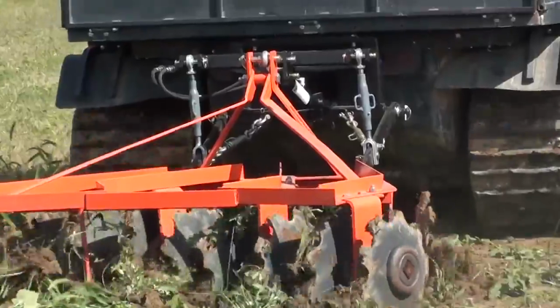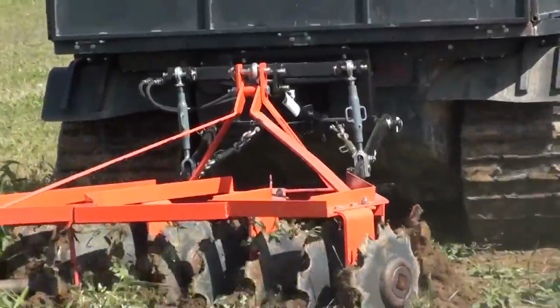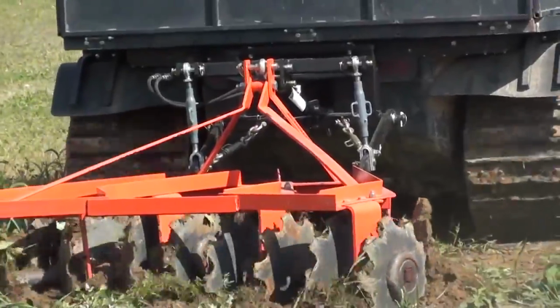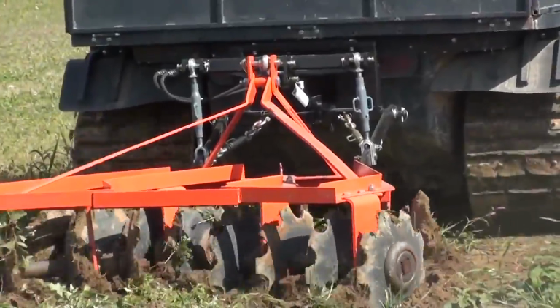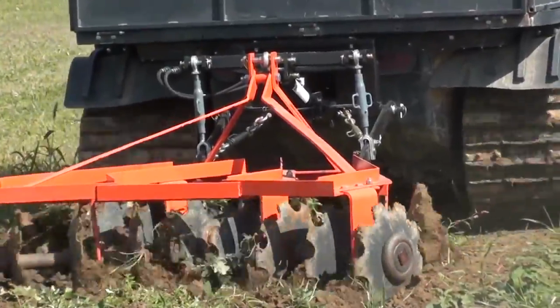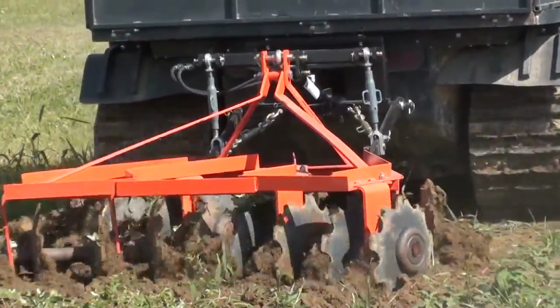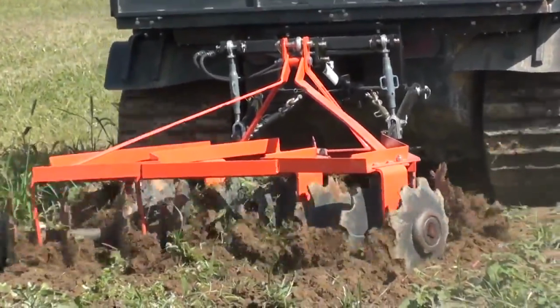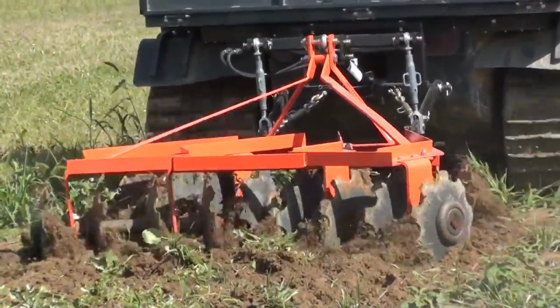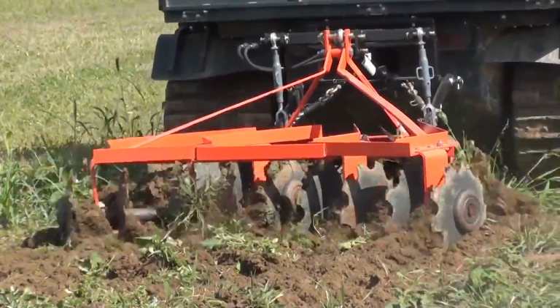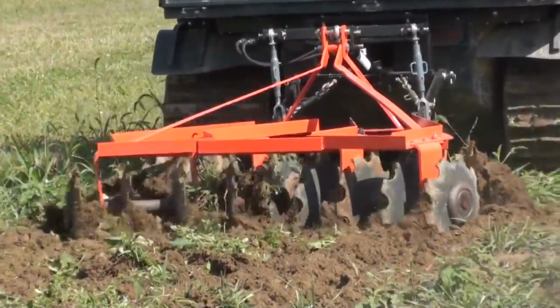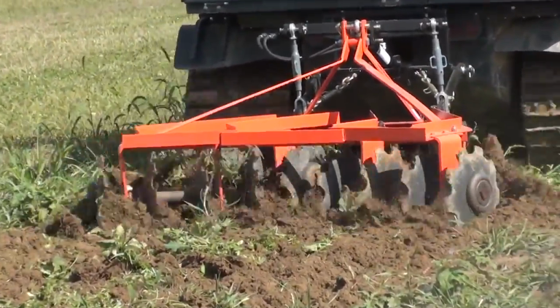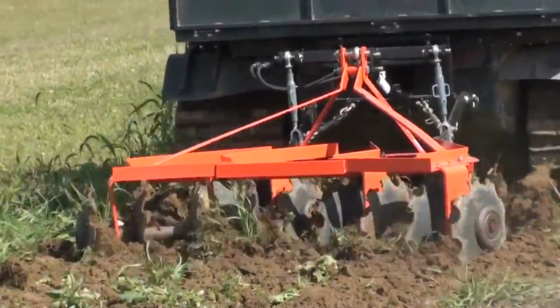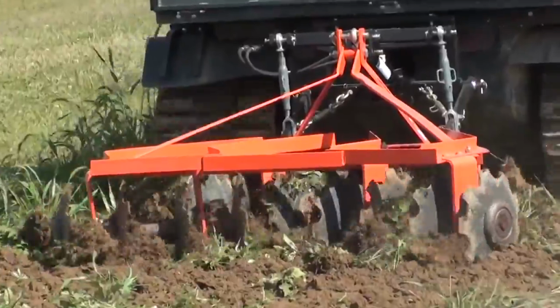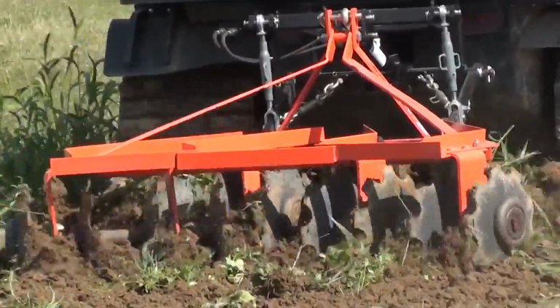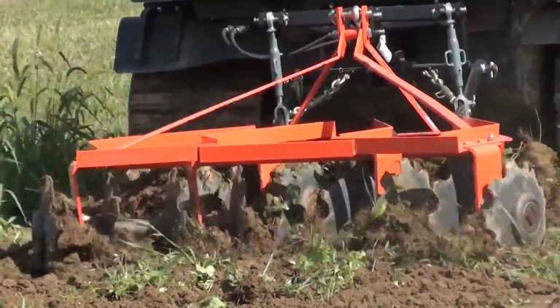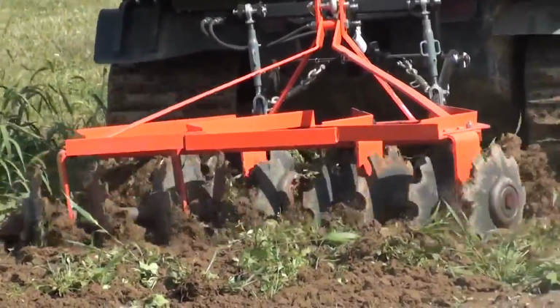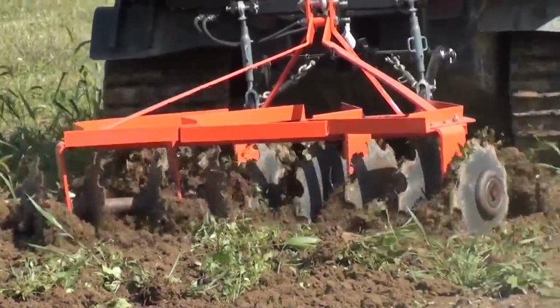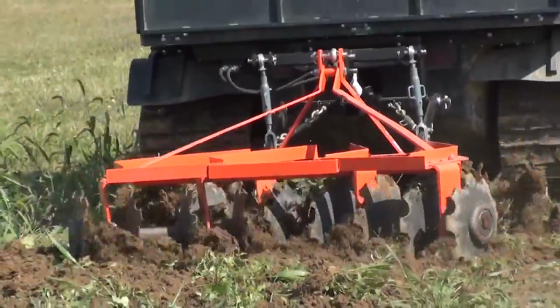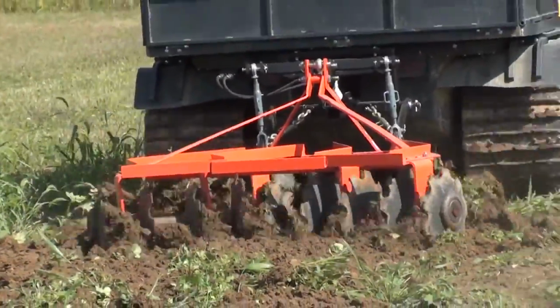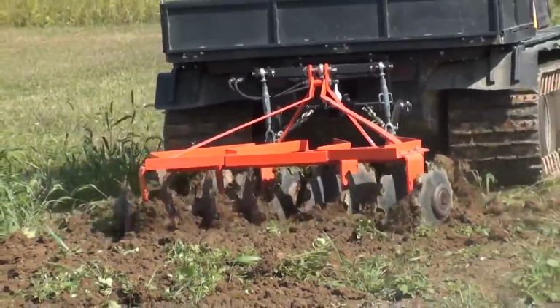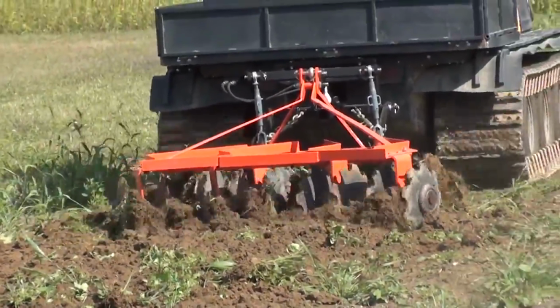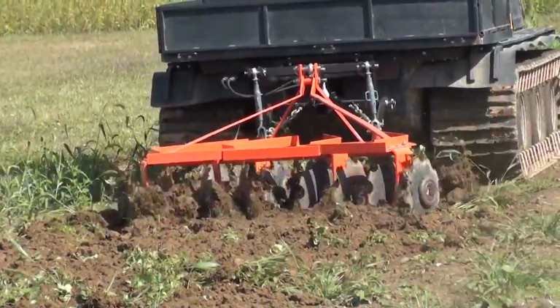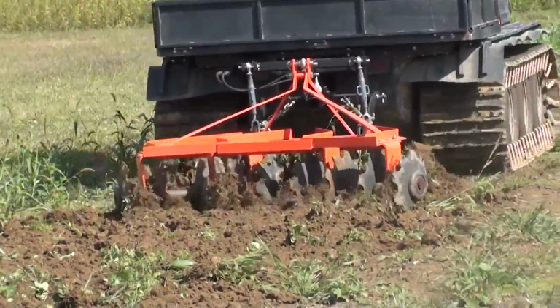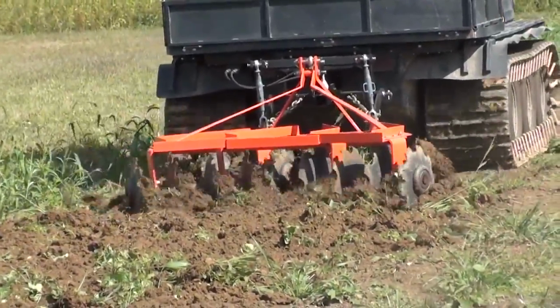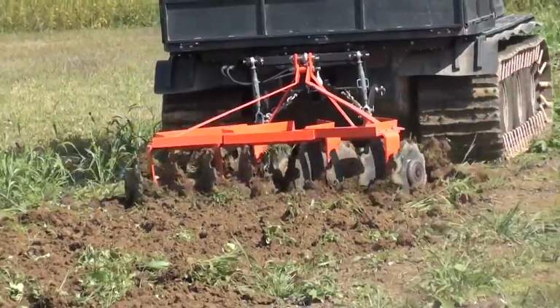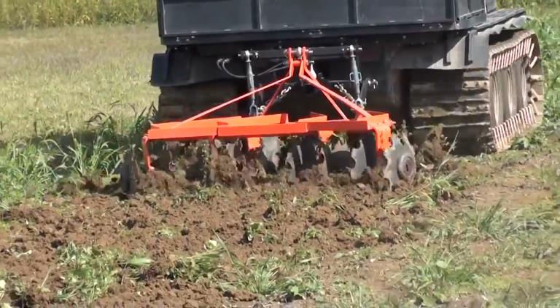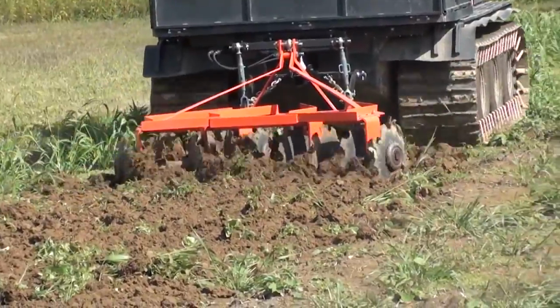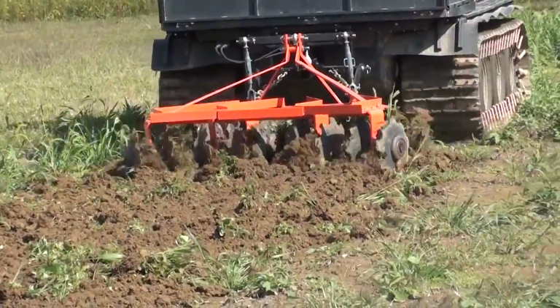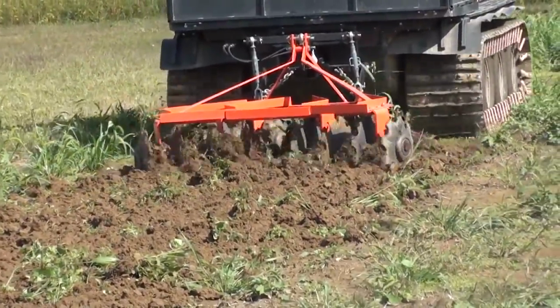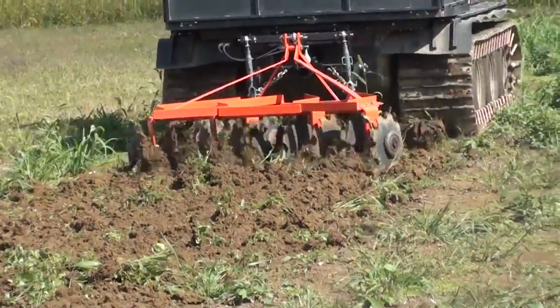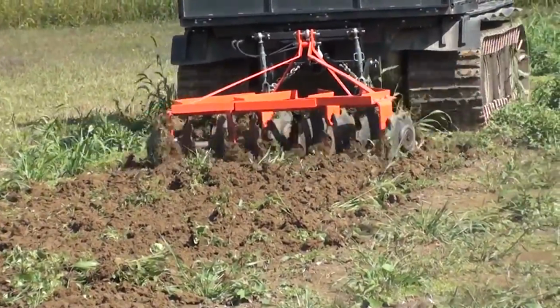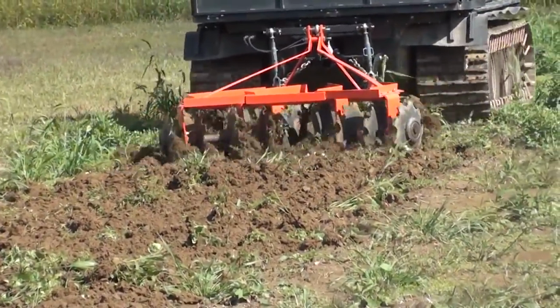Because it is a standard category 1 hitch, the Farm Boy Amphibian is perfect for compact category 1 implements. For more information or to see more videos of our products in action, visit your local Argo dealer or visit us at UTVHitchworks.com.